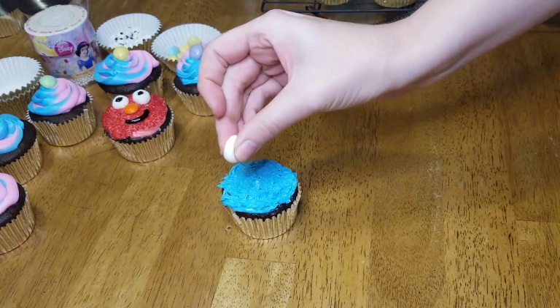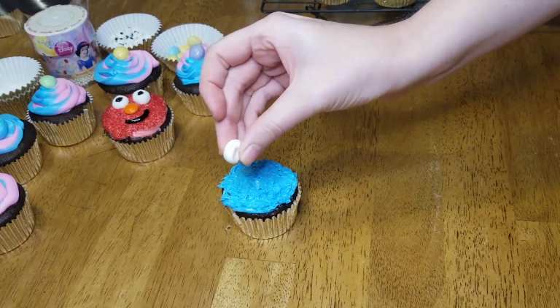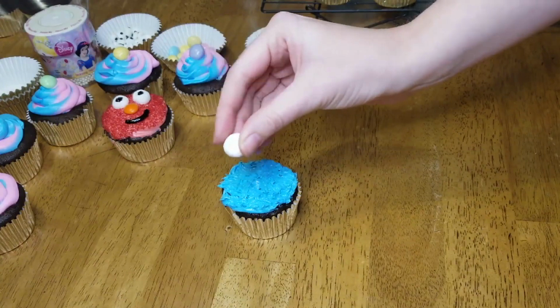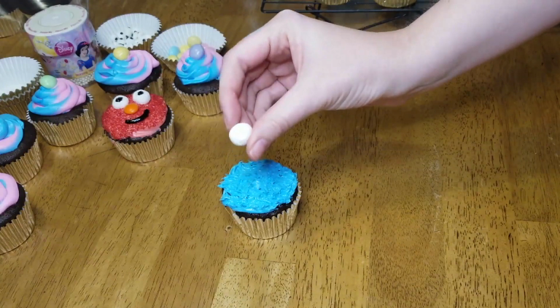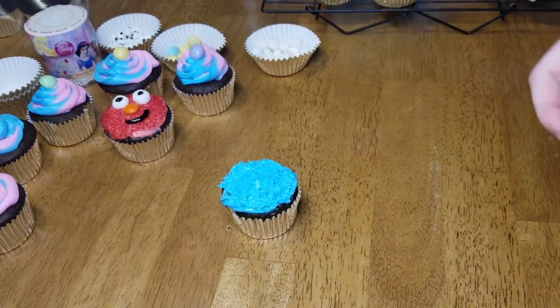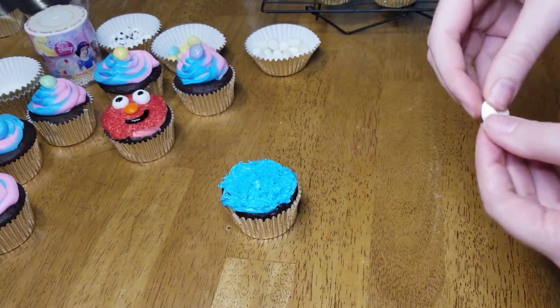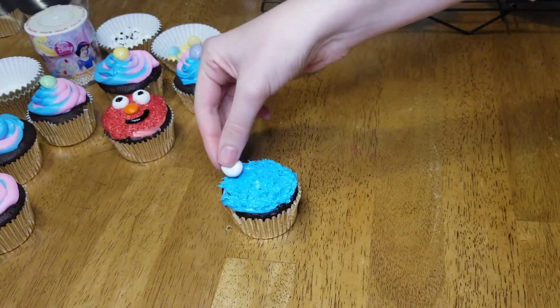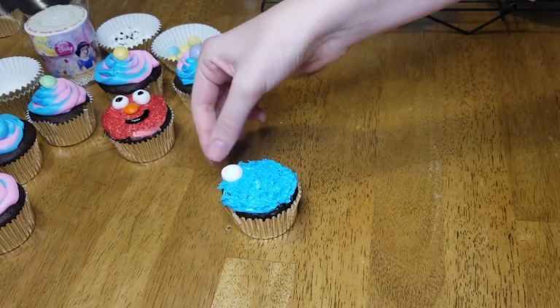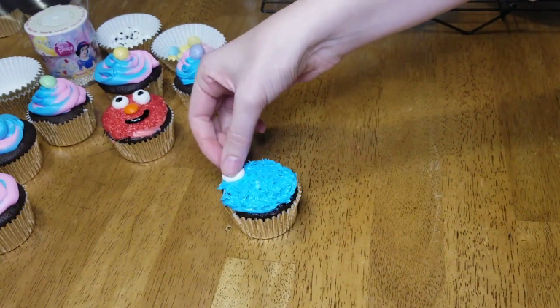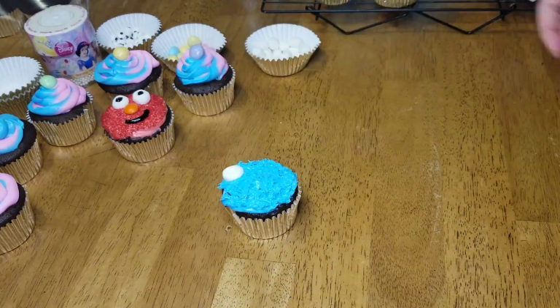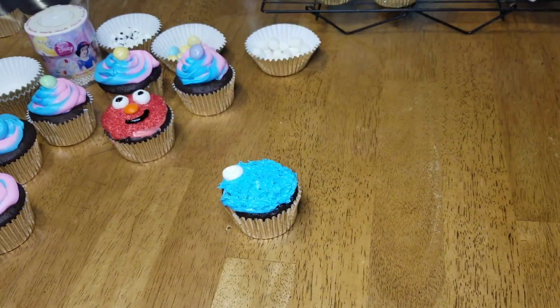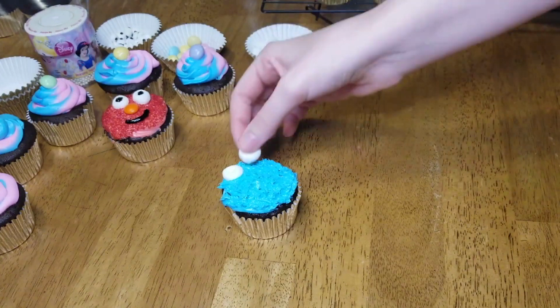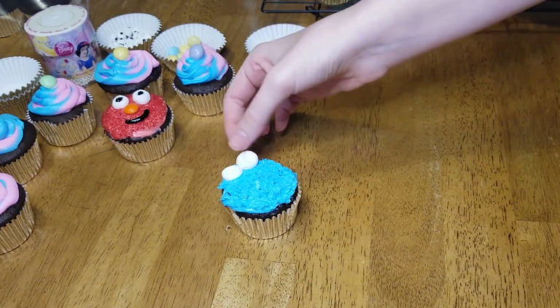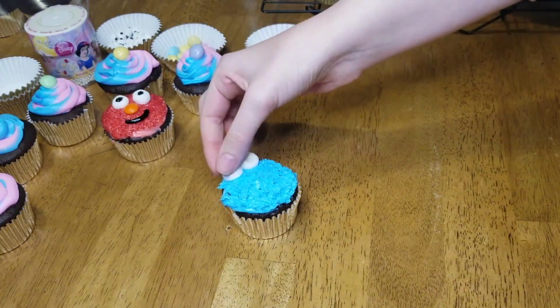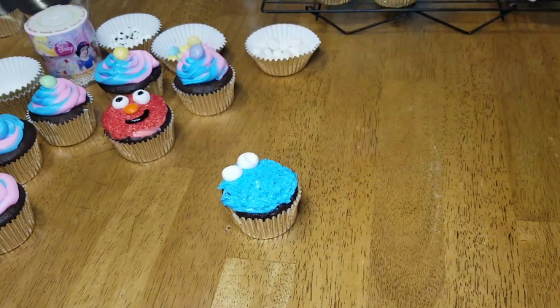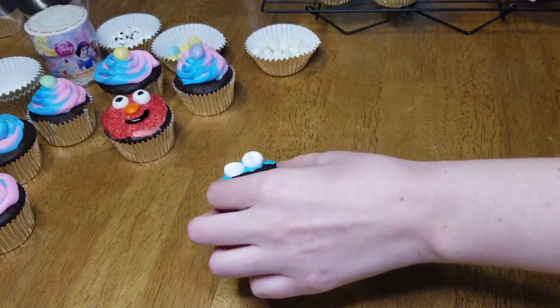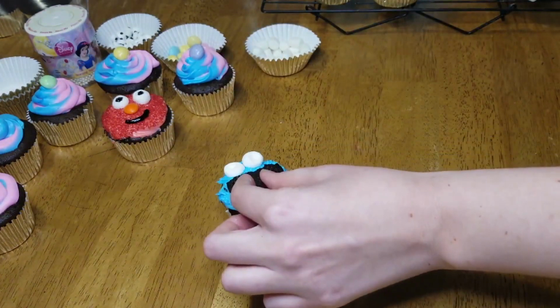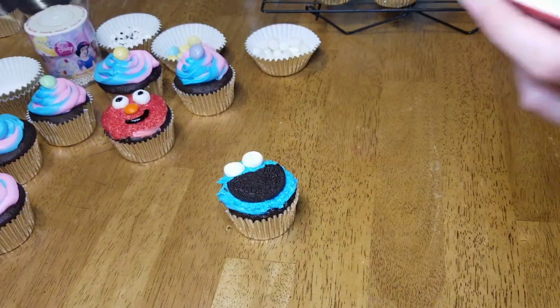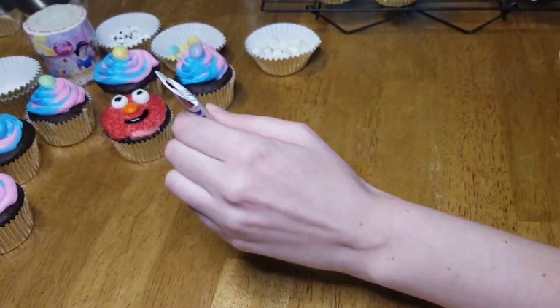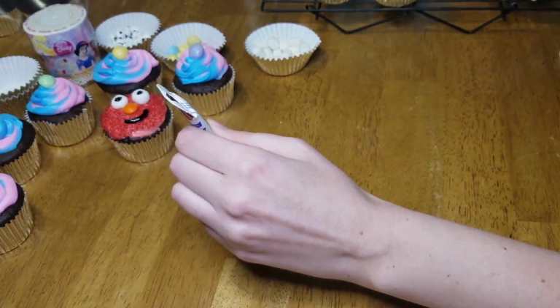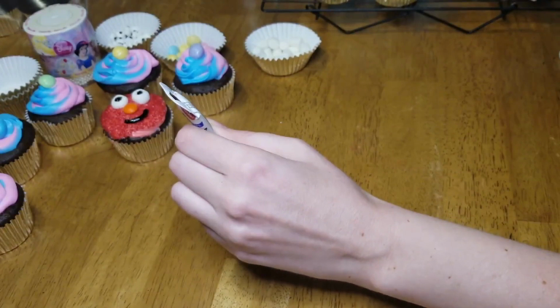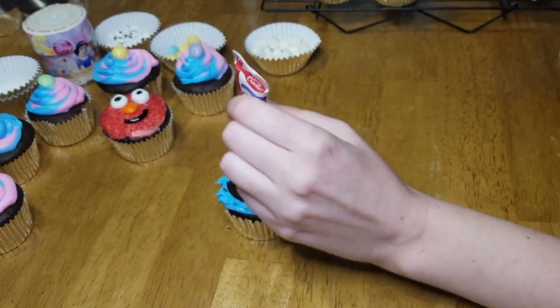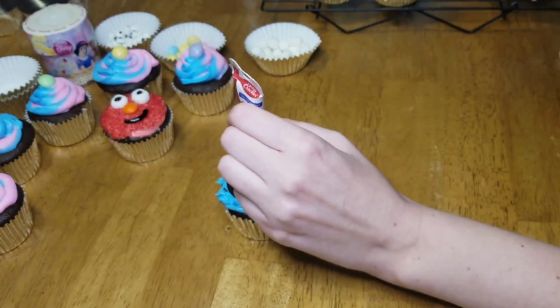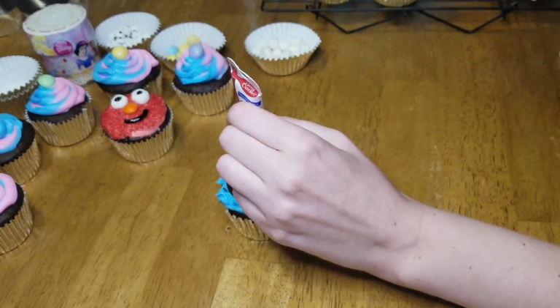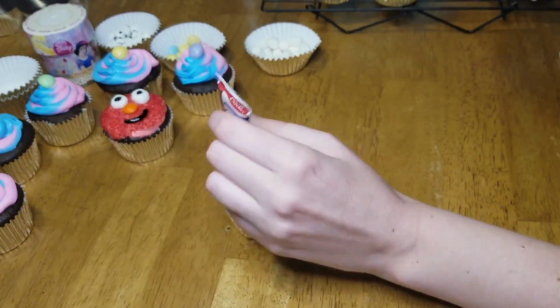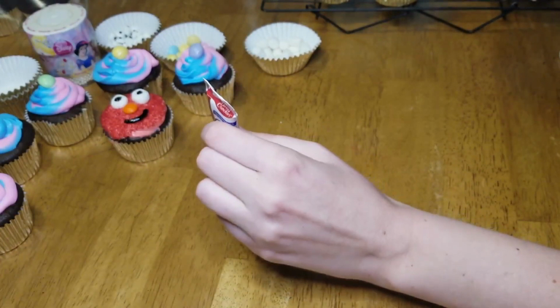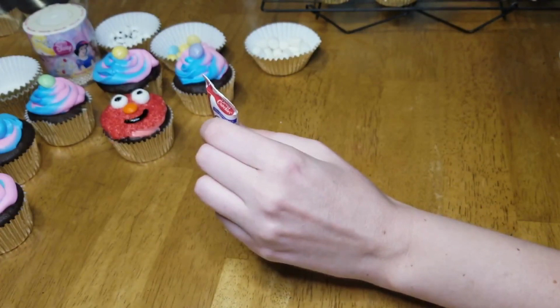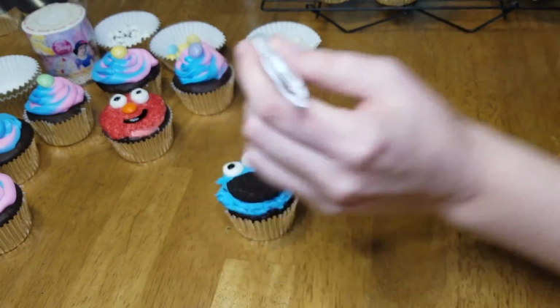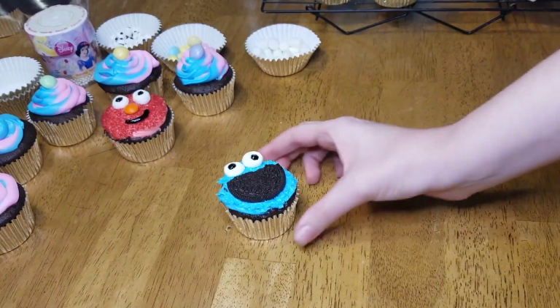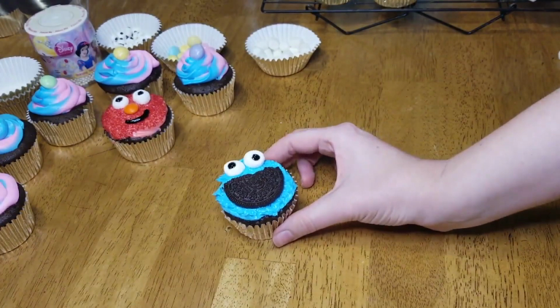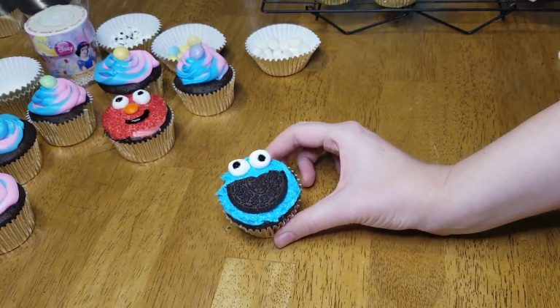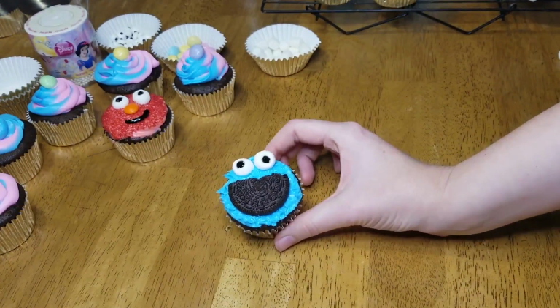Next, his eyes are just two flattened out little marshmallows positioned at the very top of his head. An Oreo completes his mouth, and some black gel frosting is all you need for his eyes.